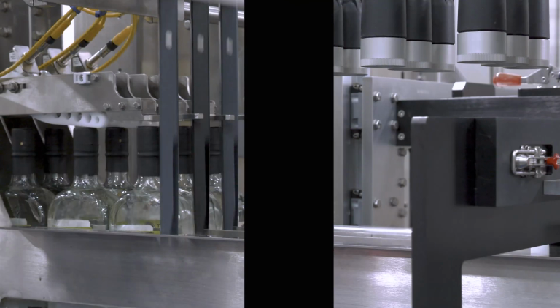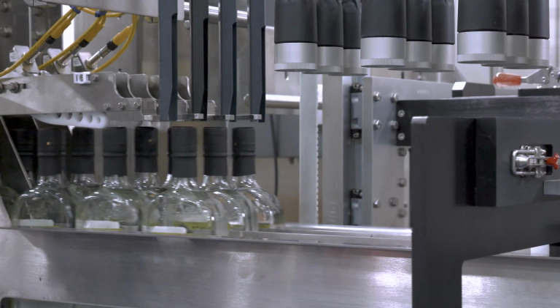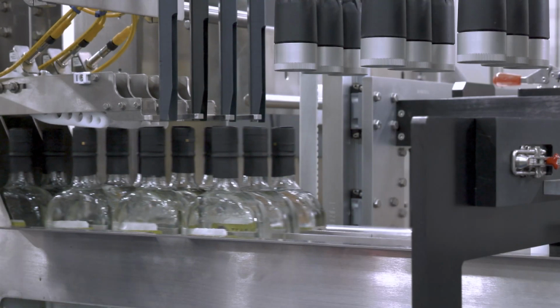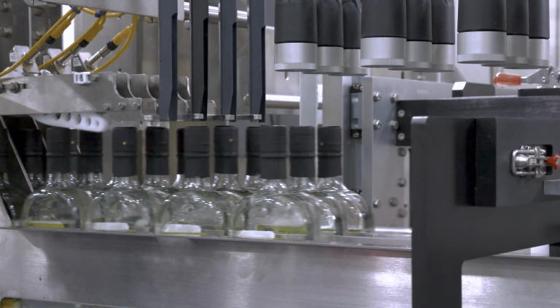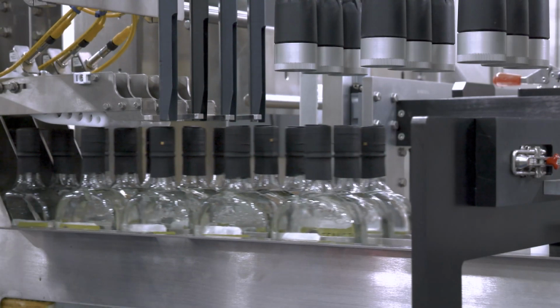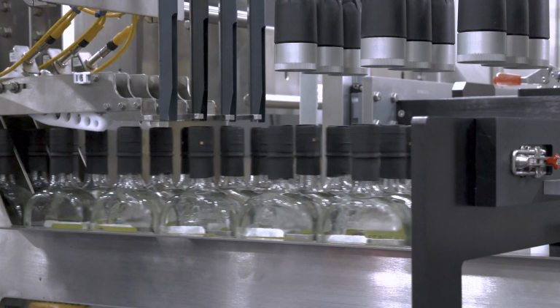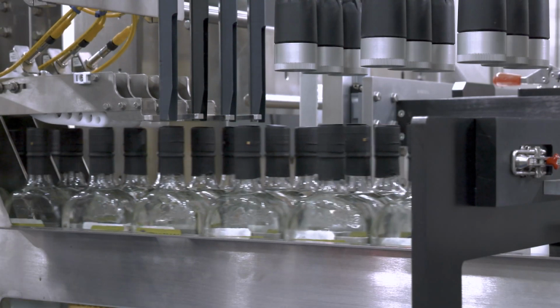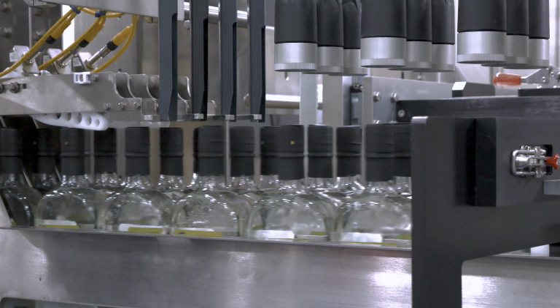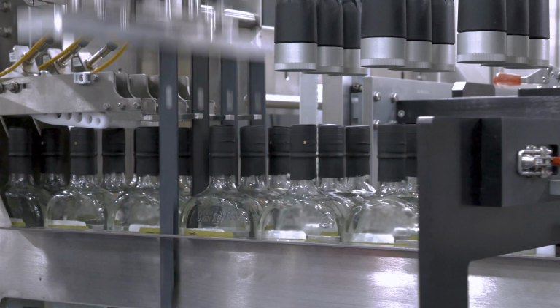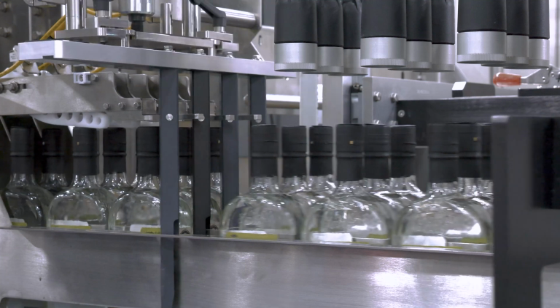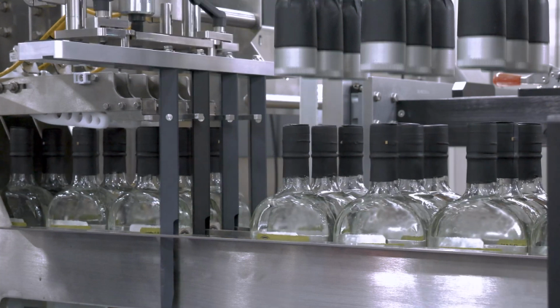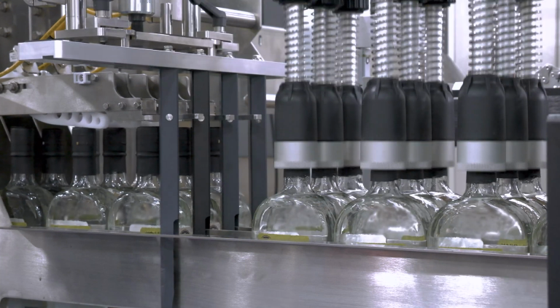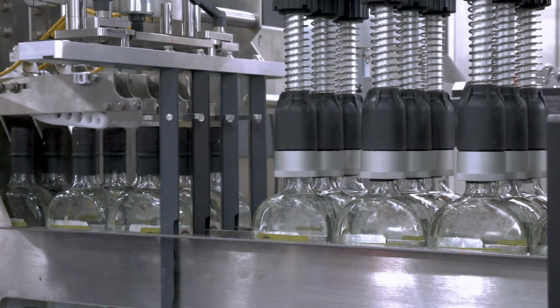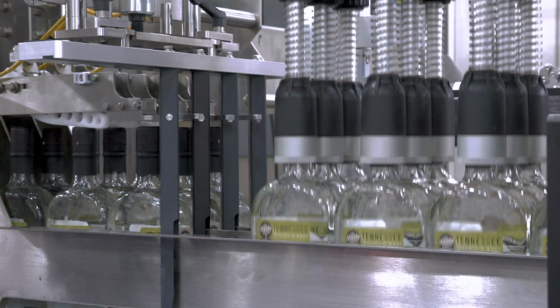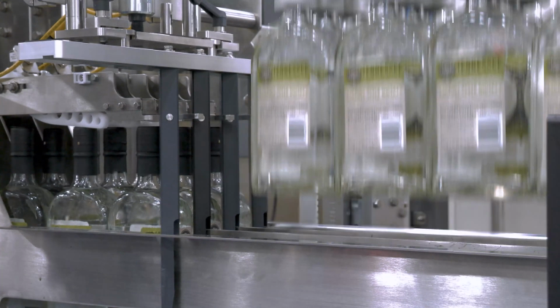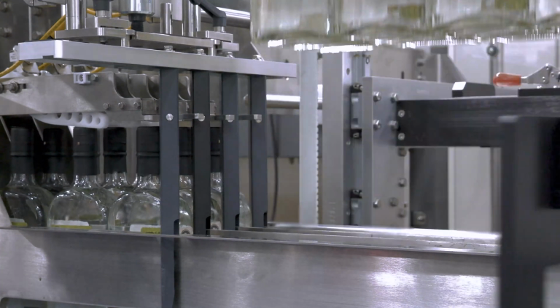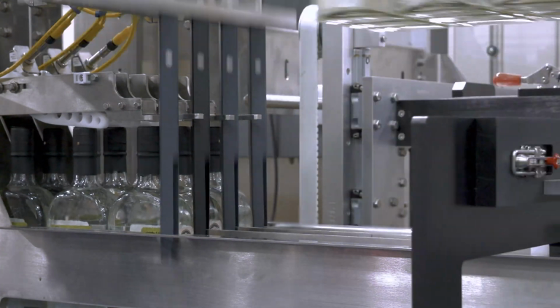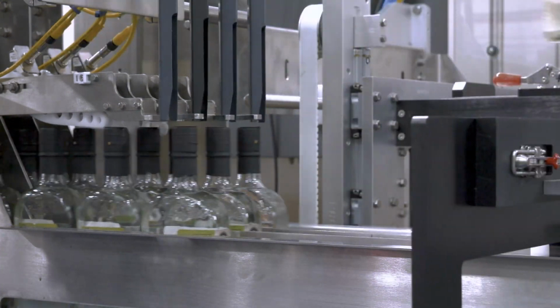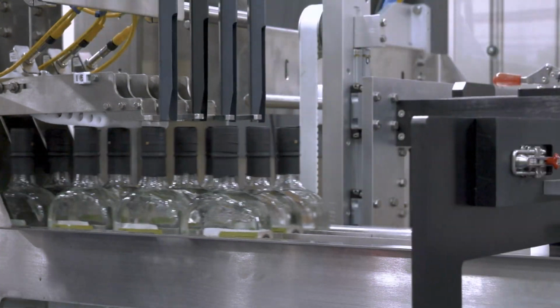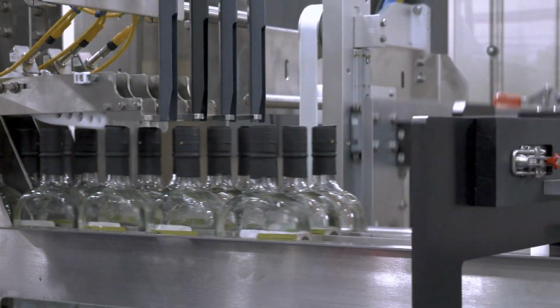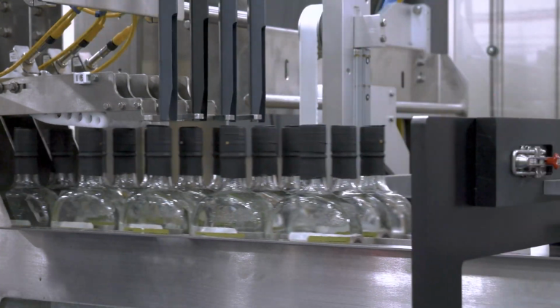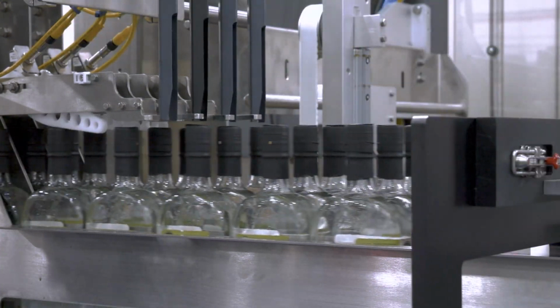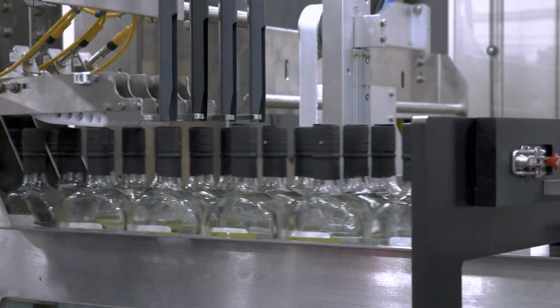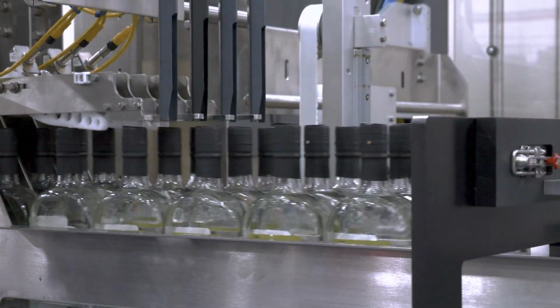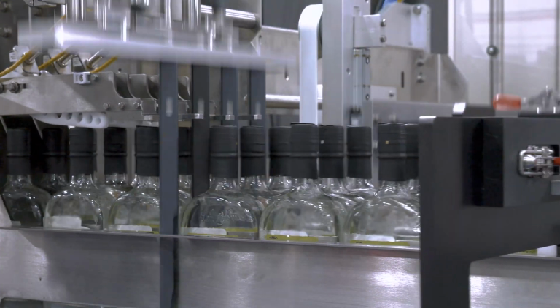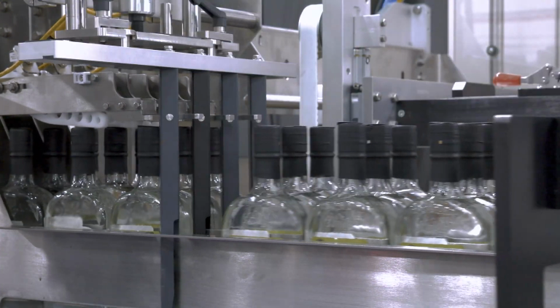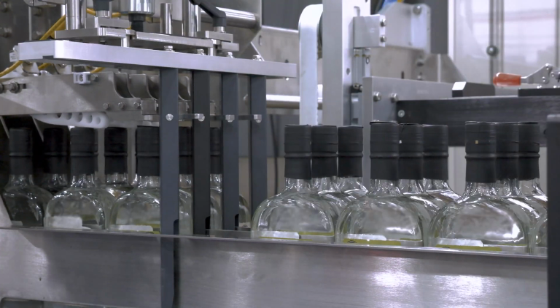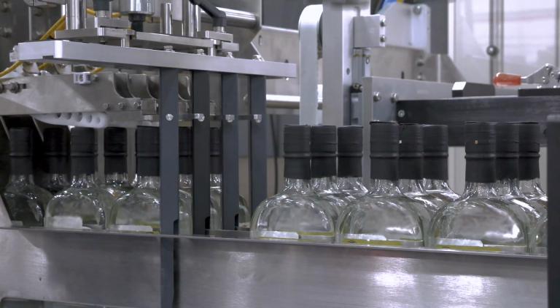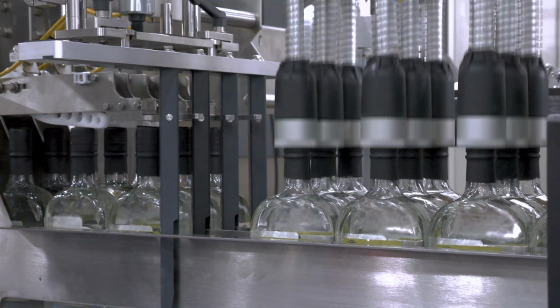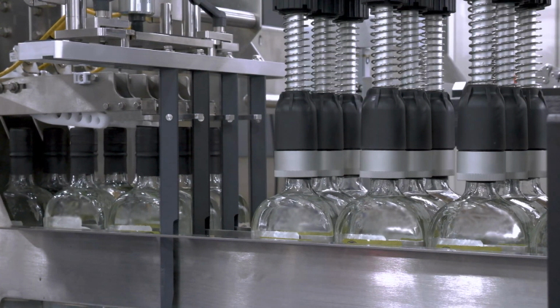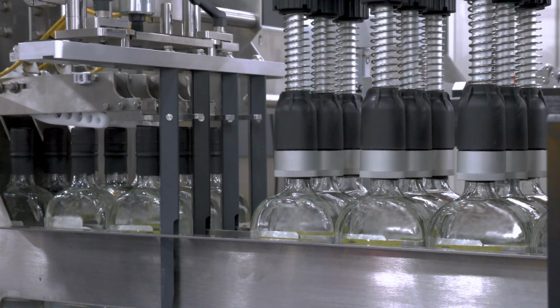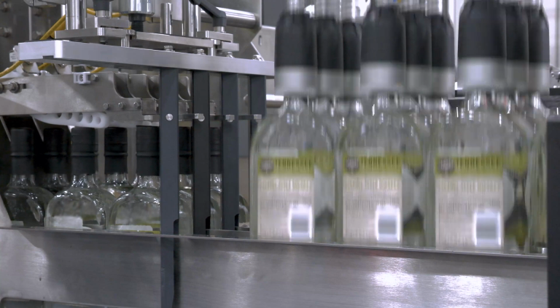The smart technology in our glass bottle pickup head can detect if any individual bottle isn't loaded correctly, stopping the loading process before breakage occurs.